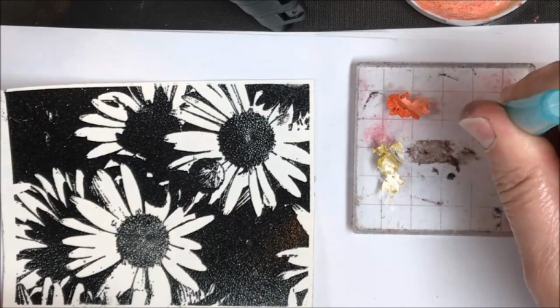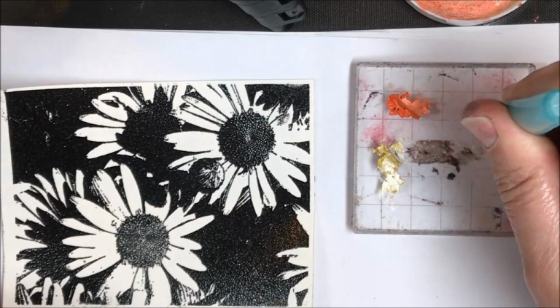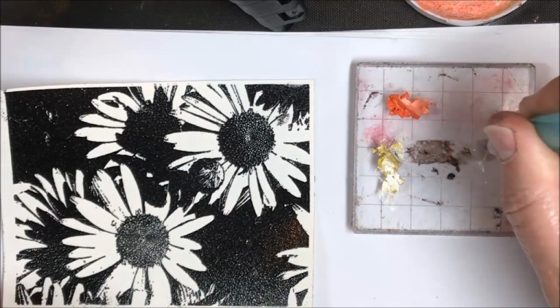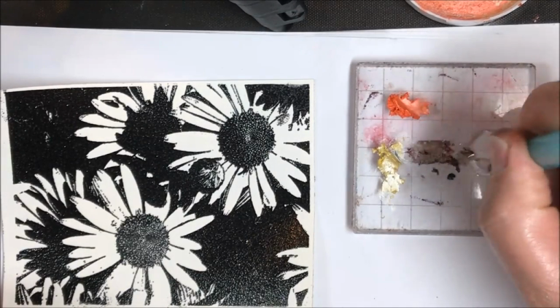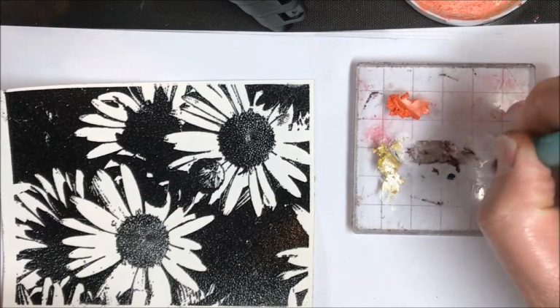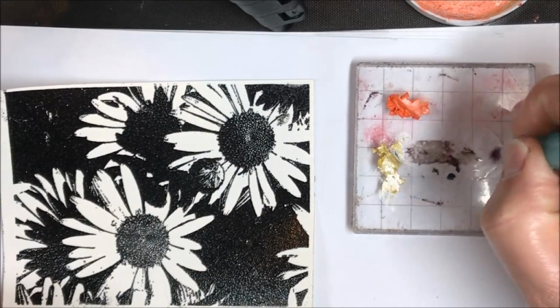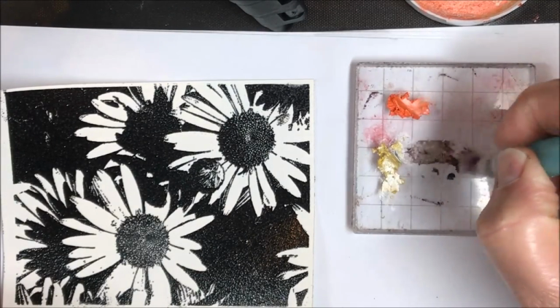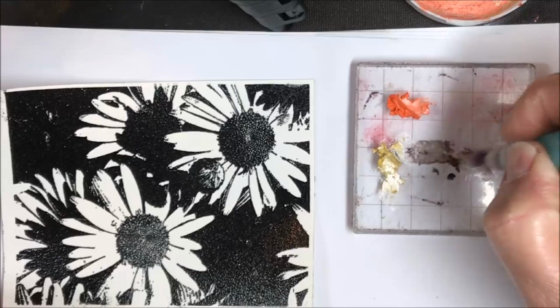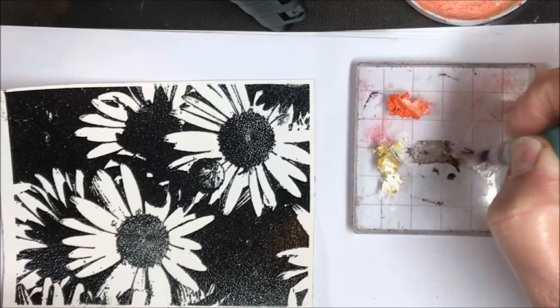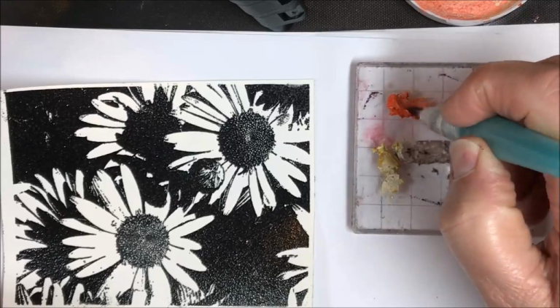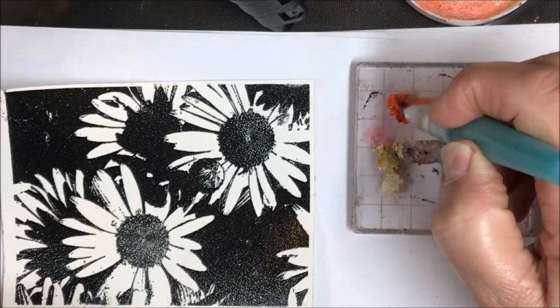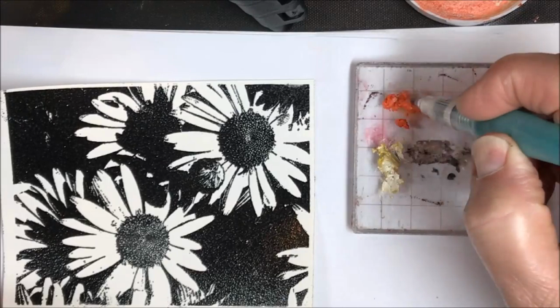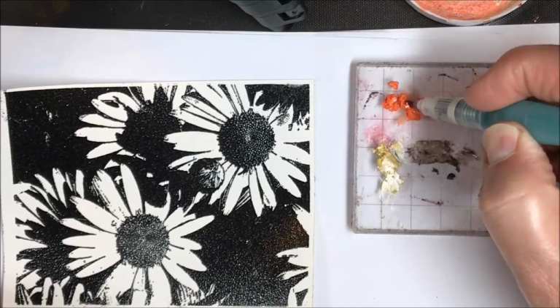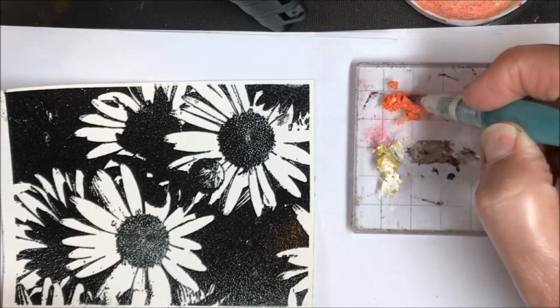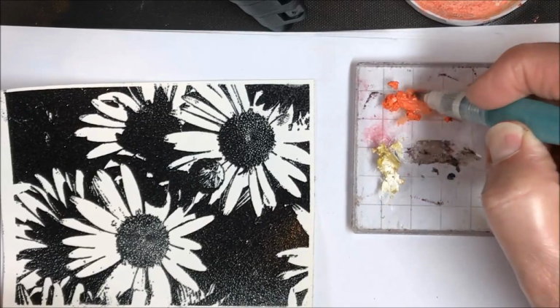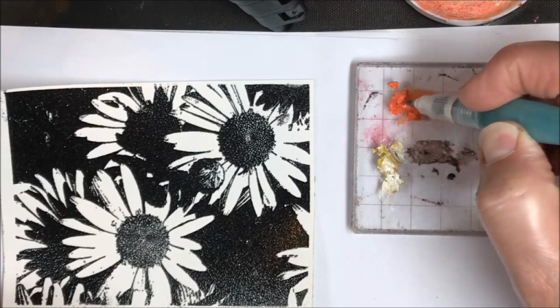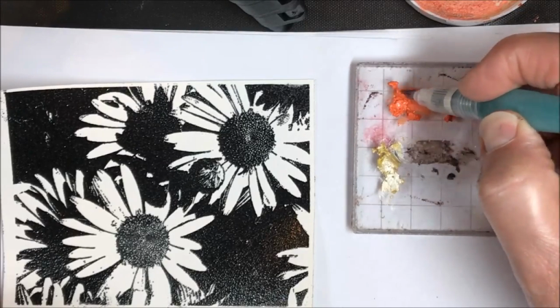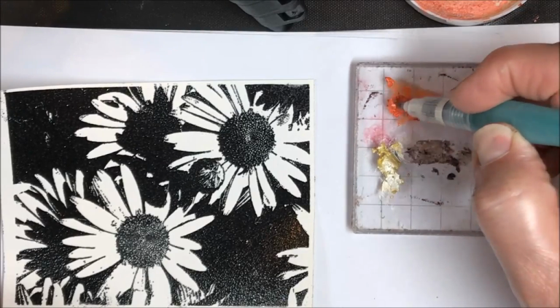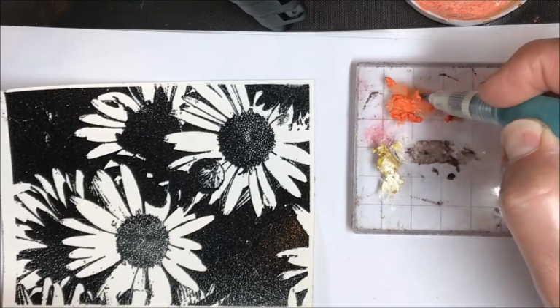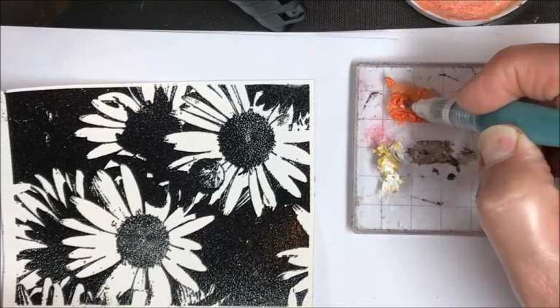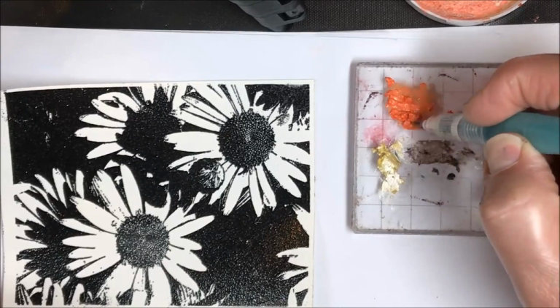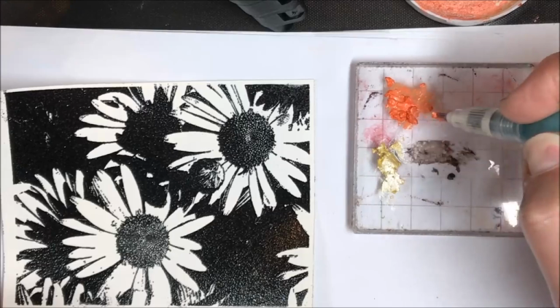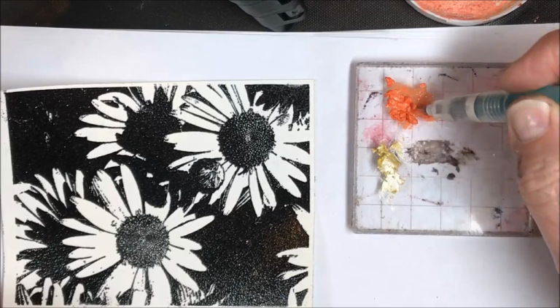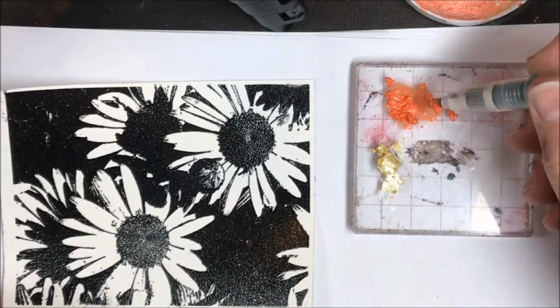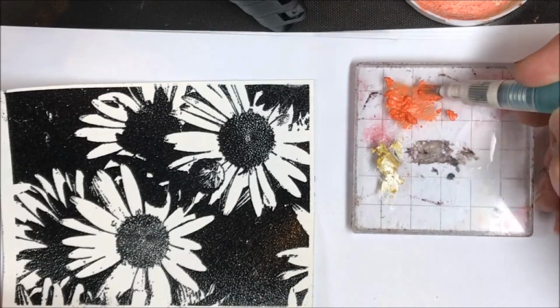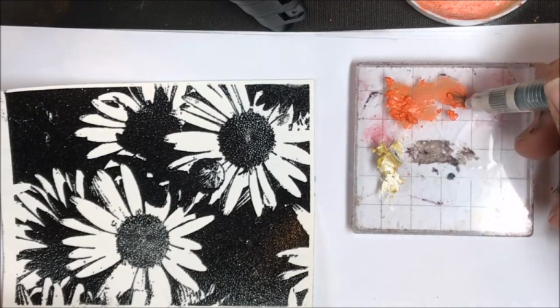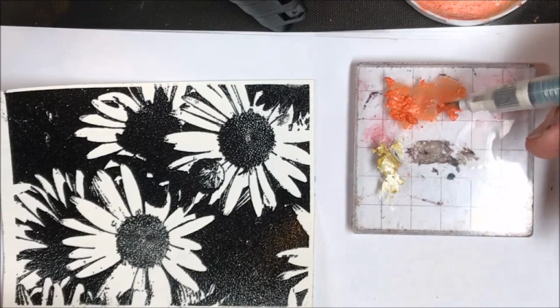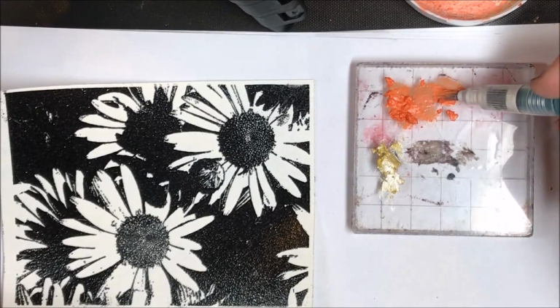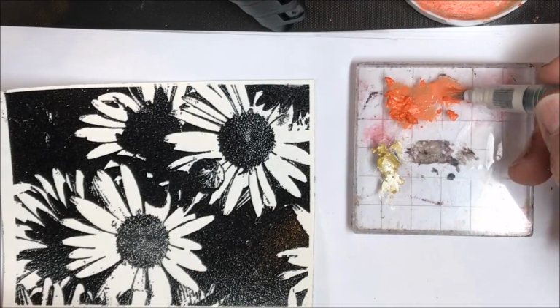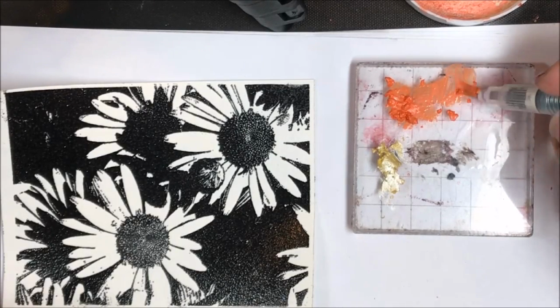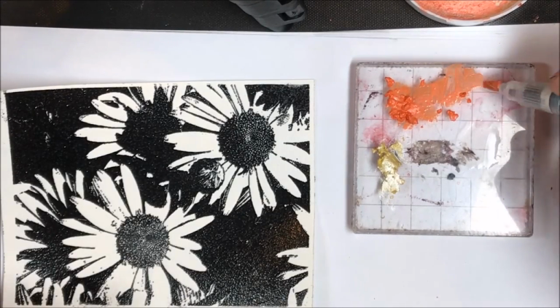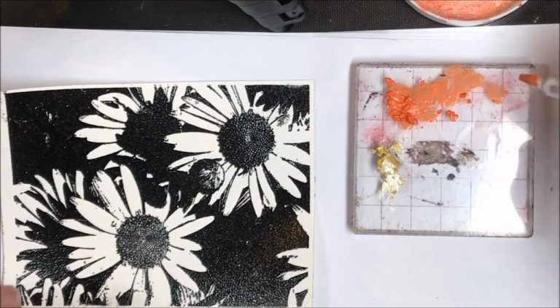I'm taking my water brush and squeezing it a little bit to get some water out of it. I'm going to be adding that into the Nouveau Embellishment Mousse, just getting those colors nice and watery.